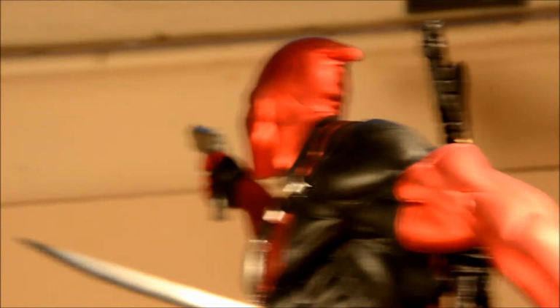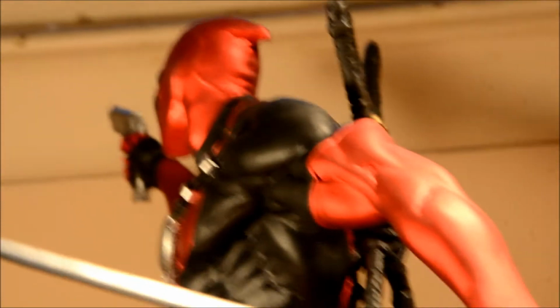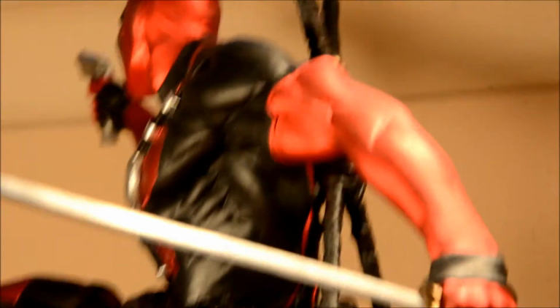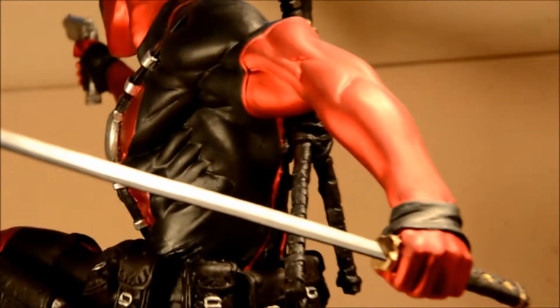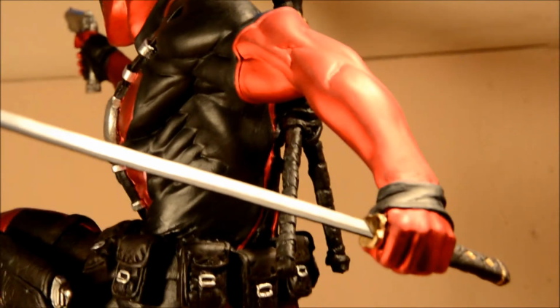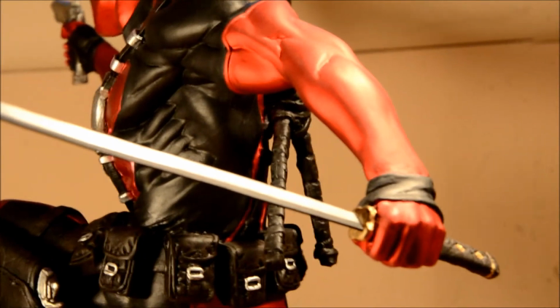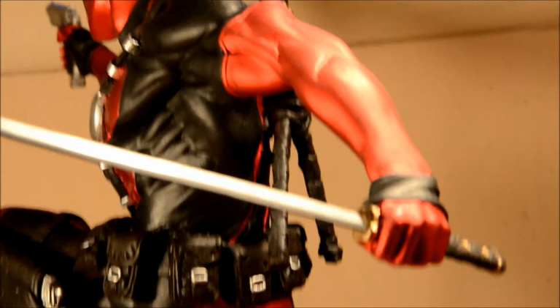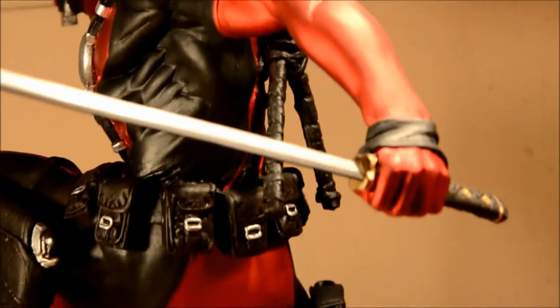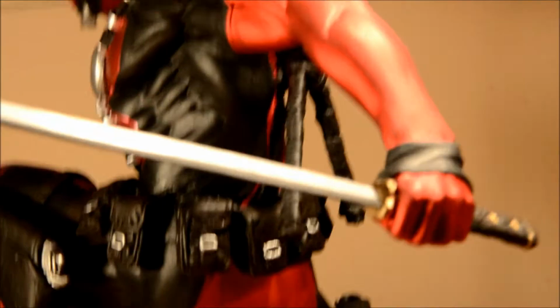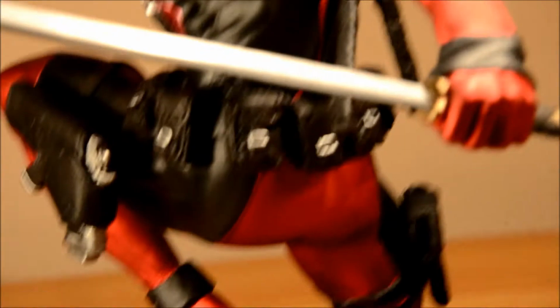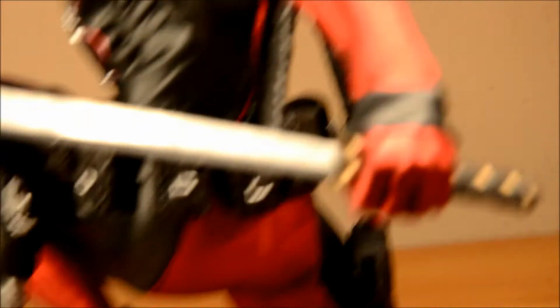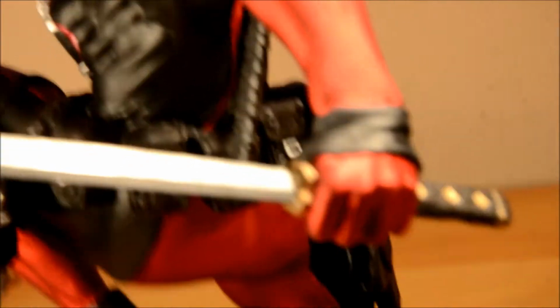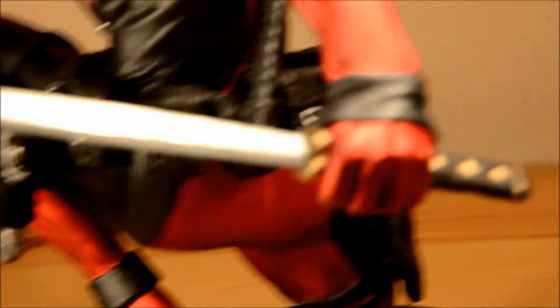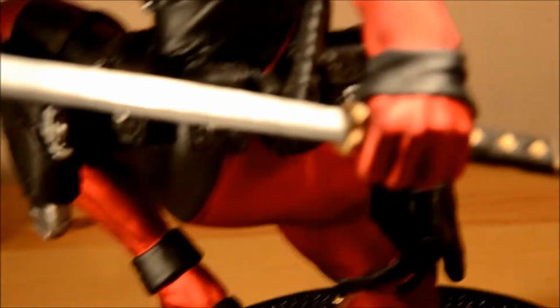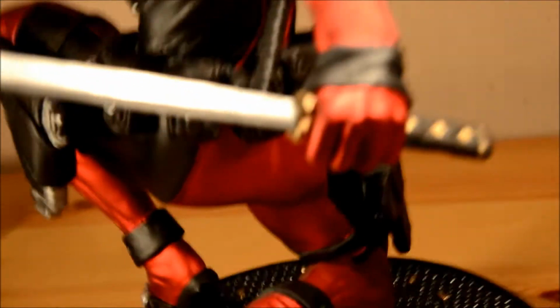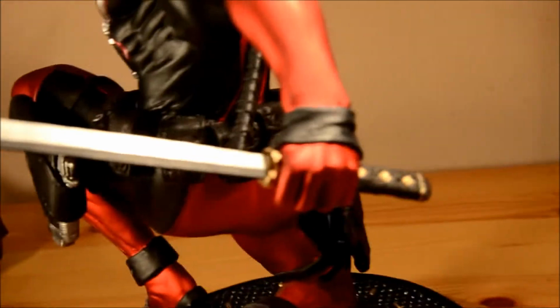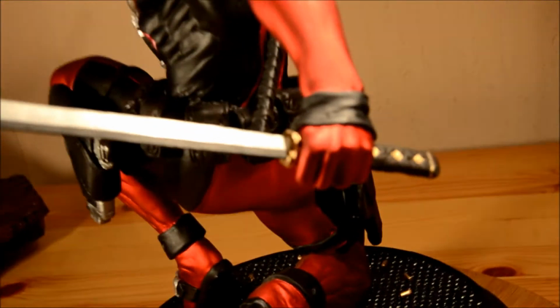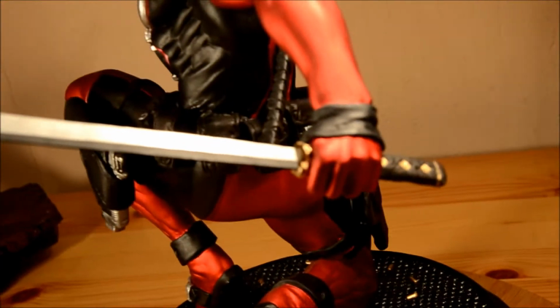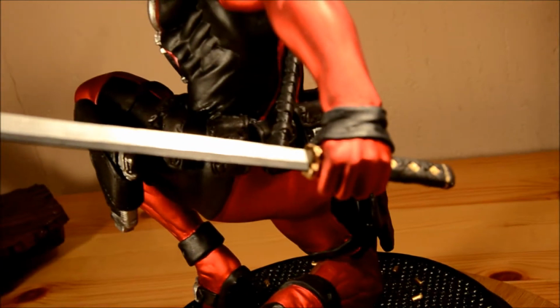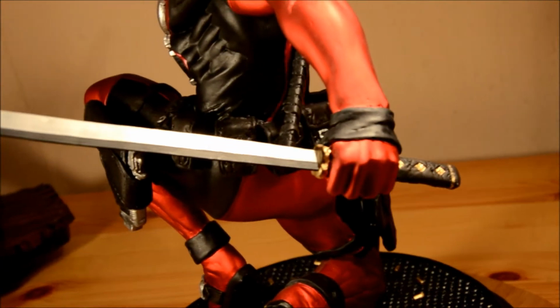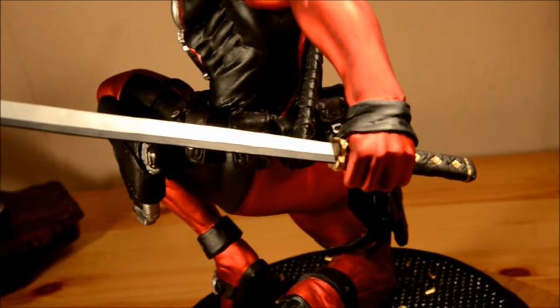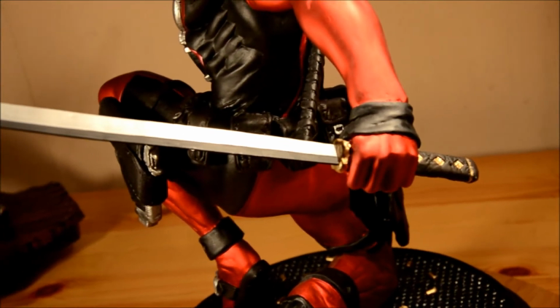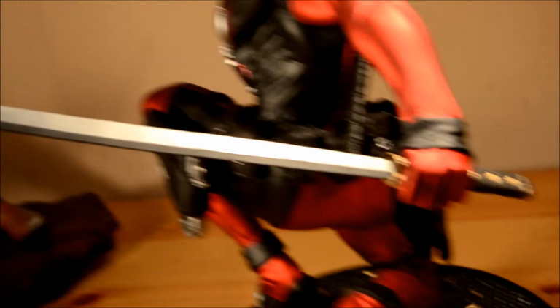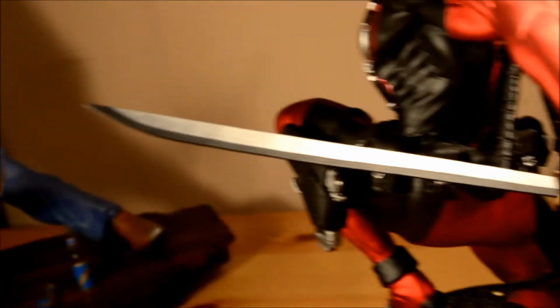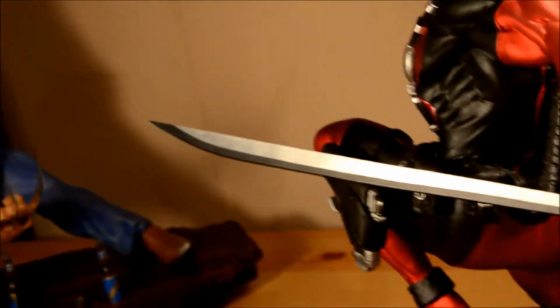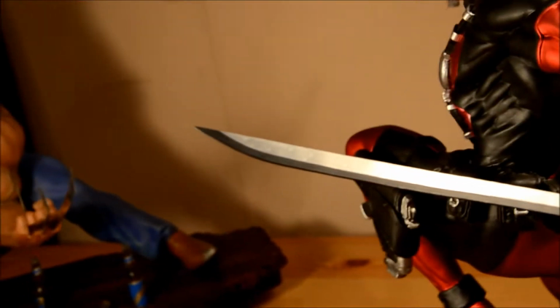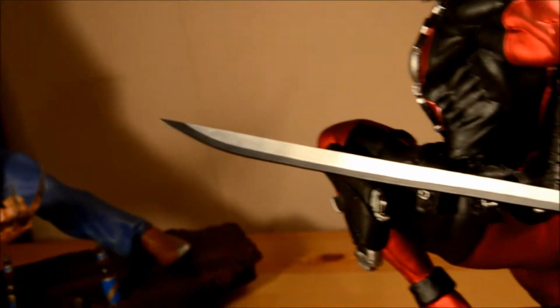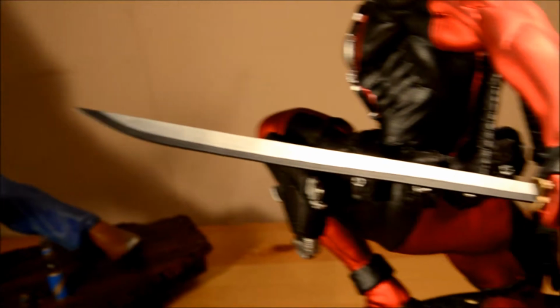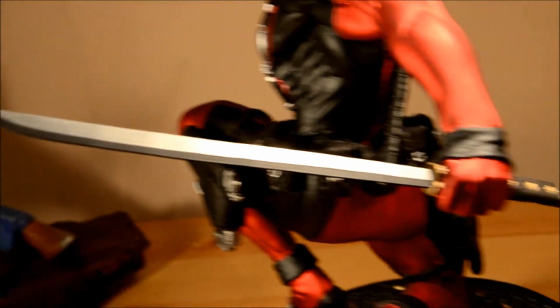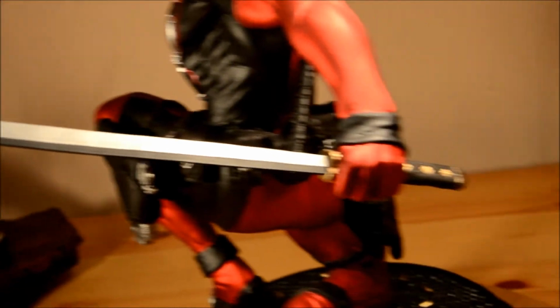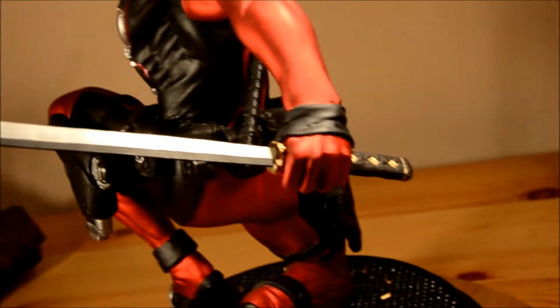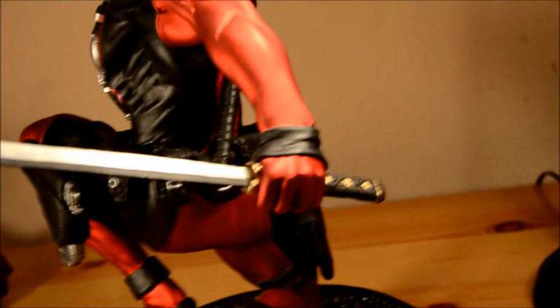Look at how great this is — a fantastic statue. There's the metal blade; you could just stick it in there.